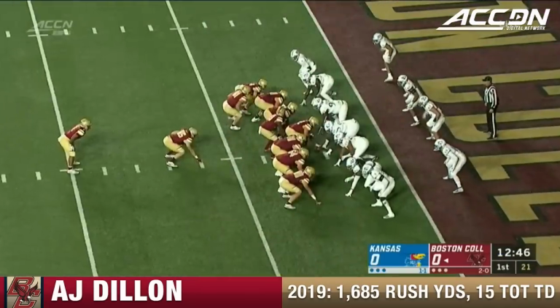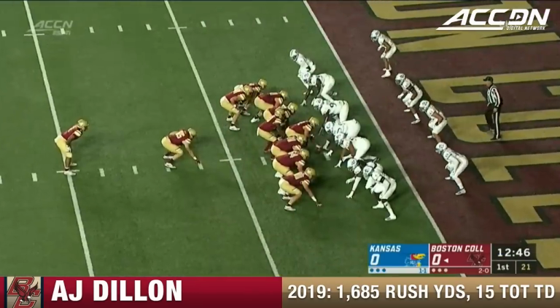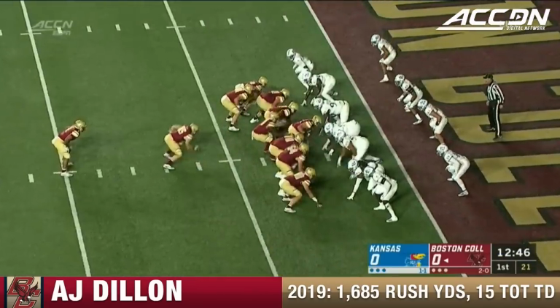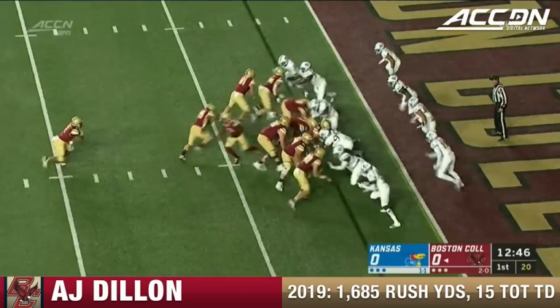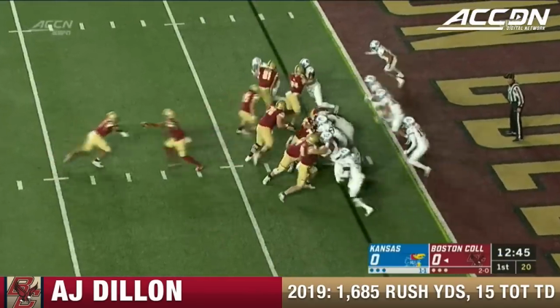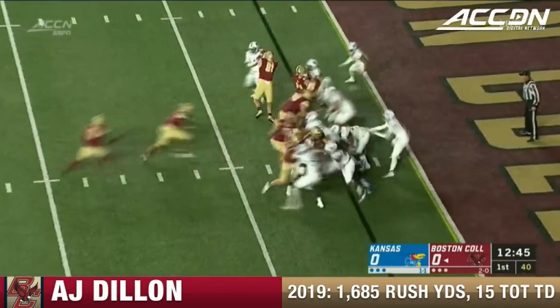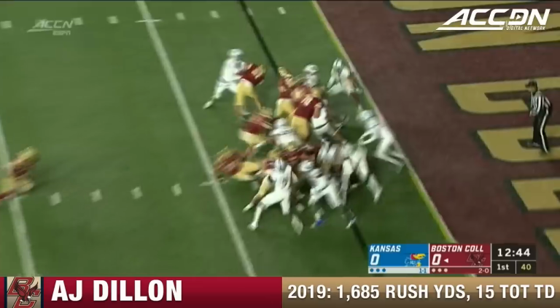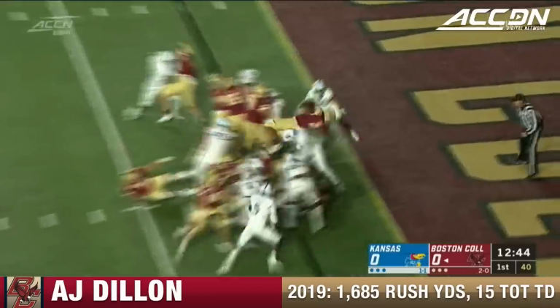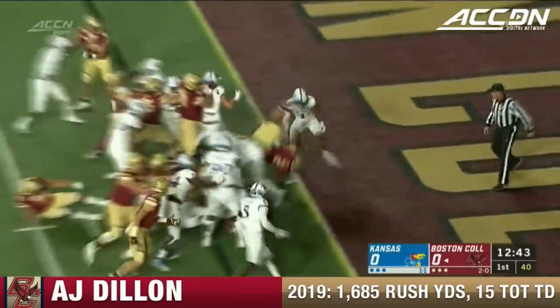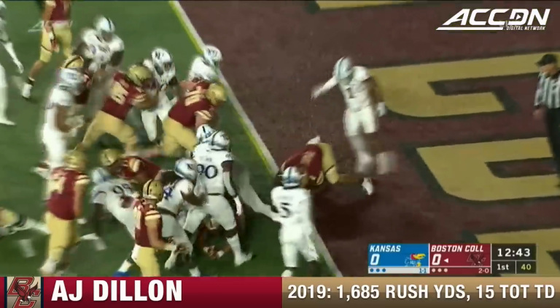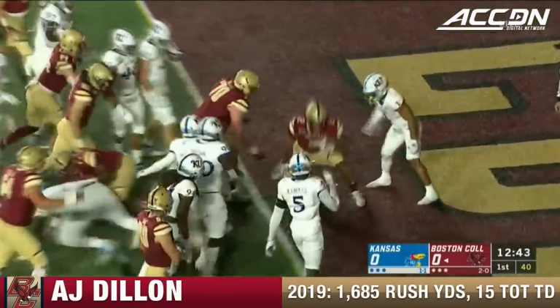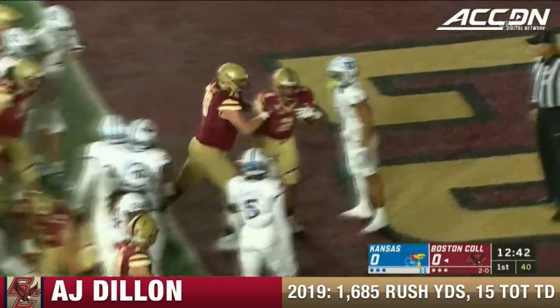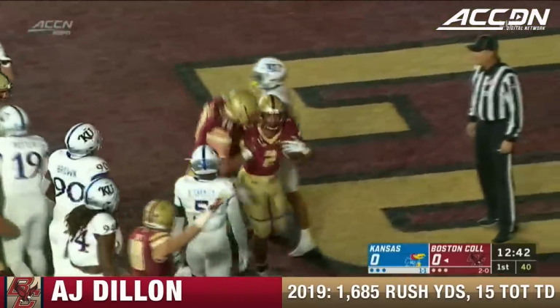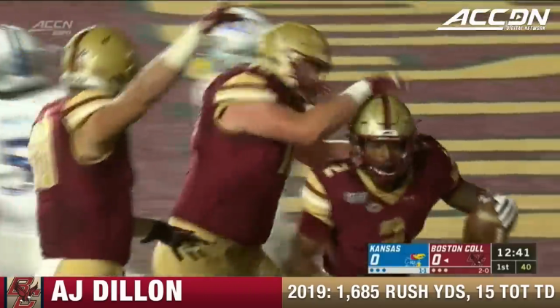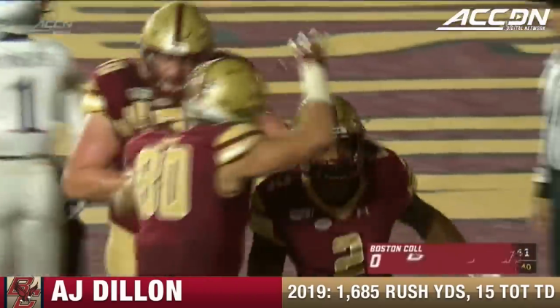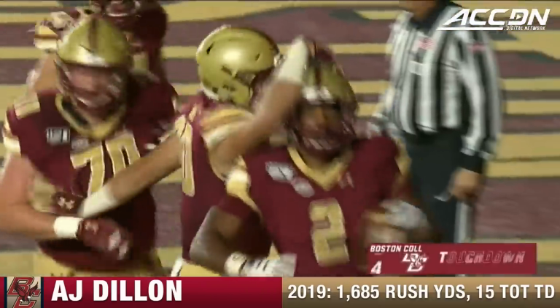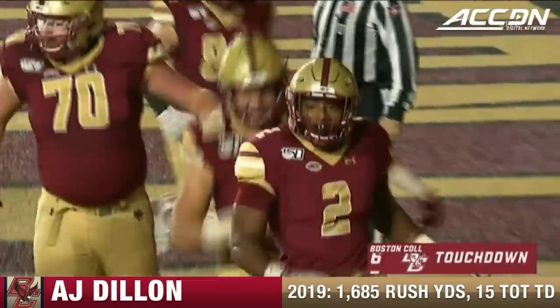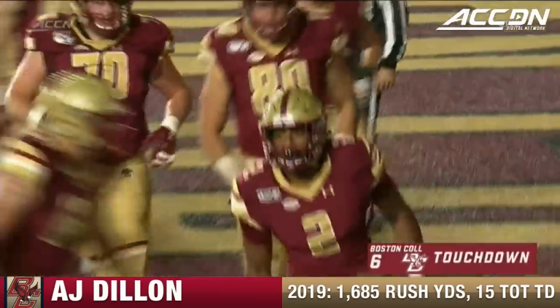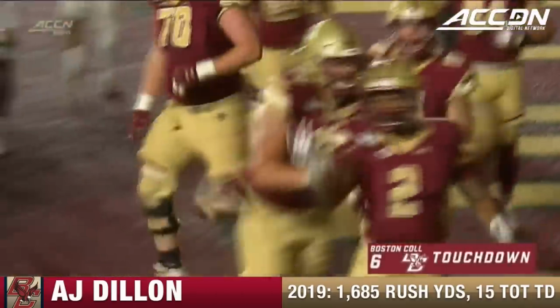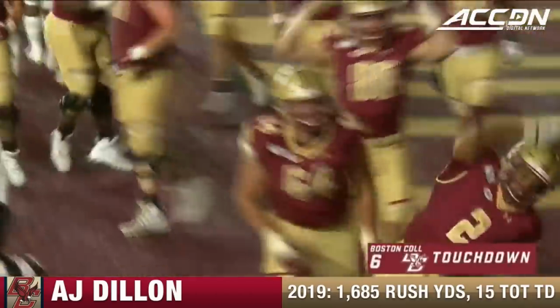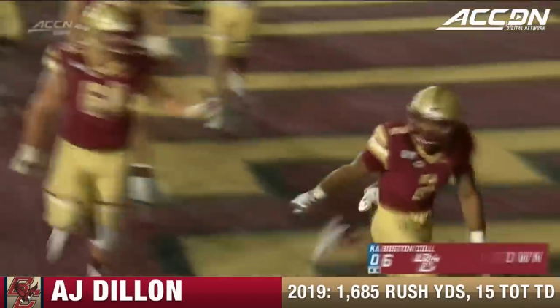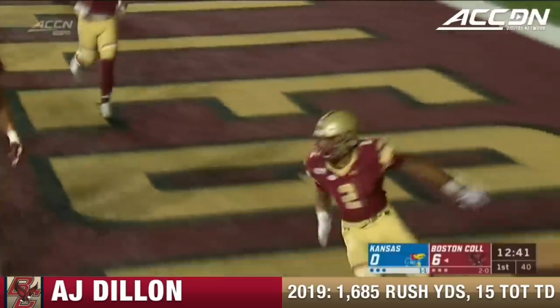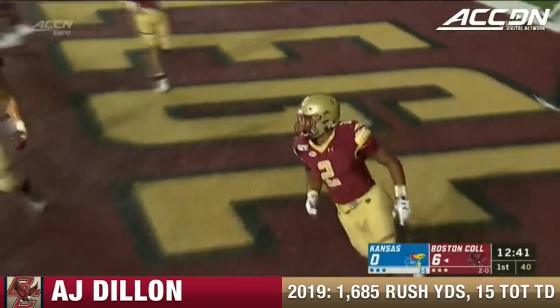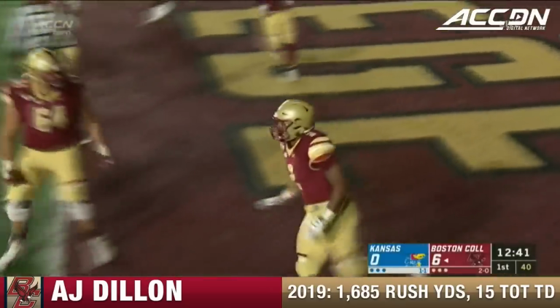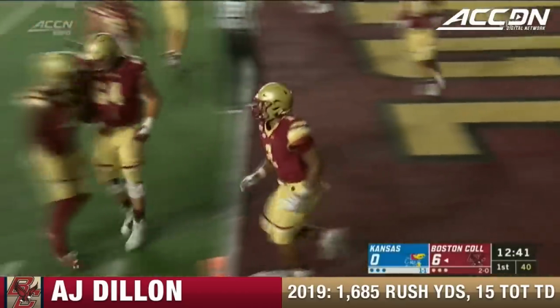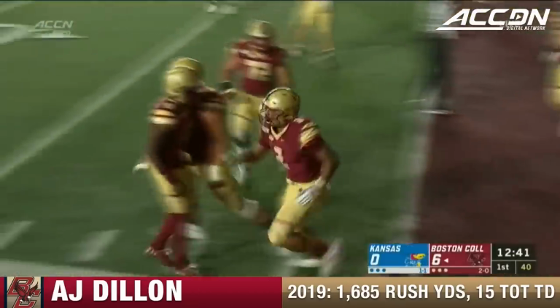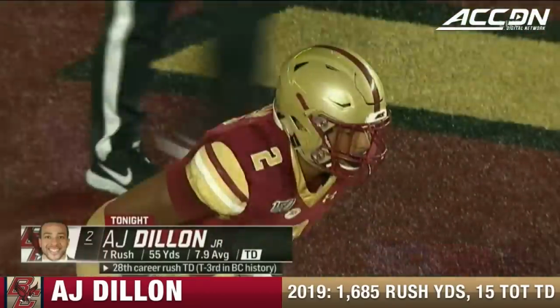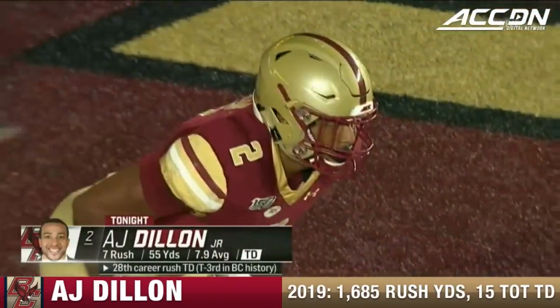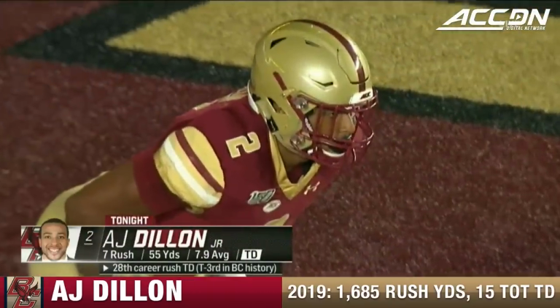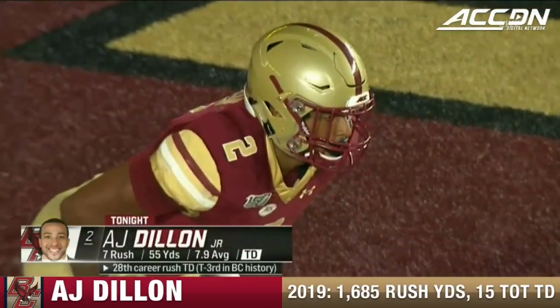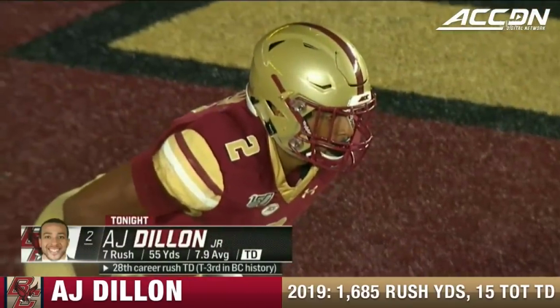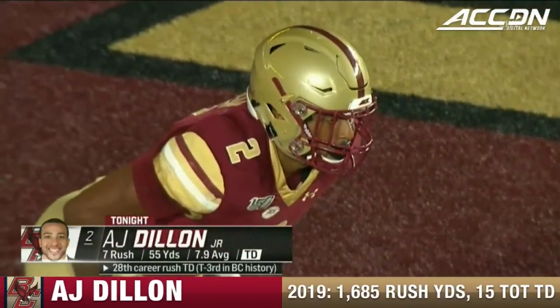First and goal now from the two. Handoff to Dillon, over the top, and he's in. That's crazy. His power and speed all packaged in one.